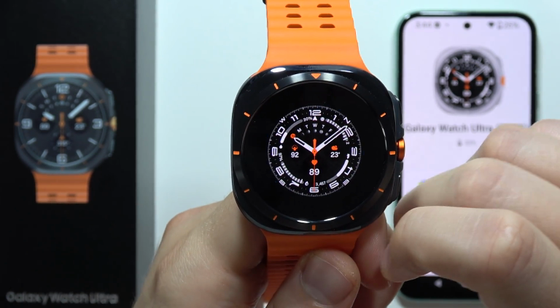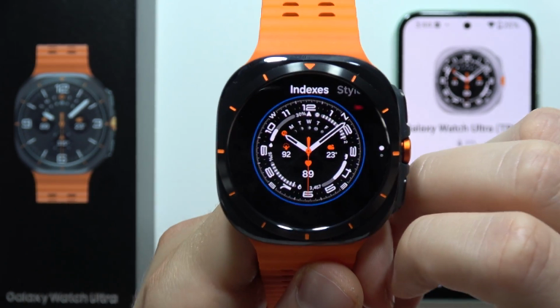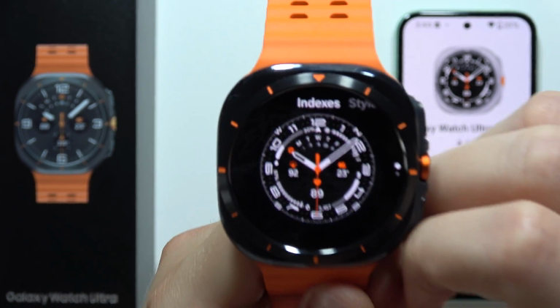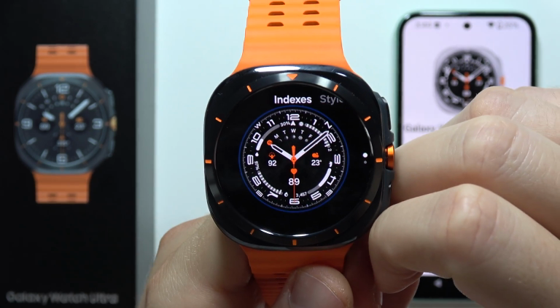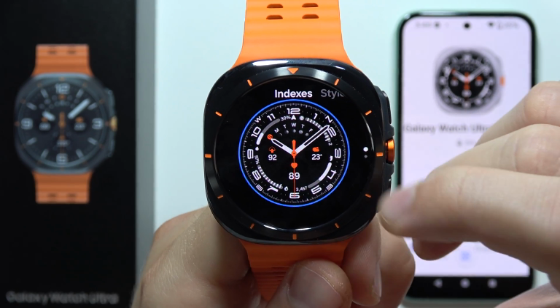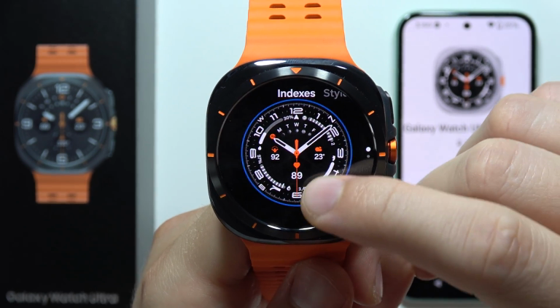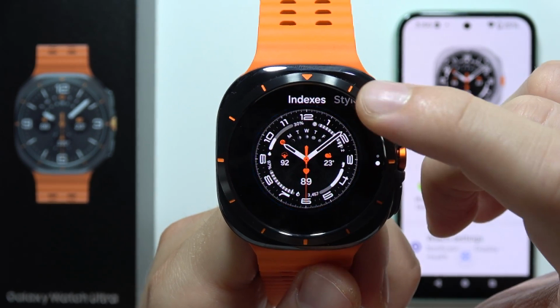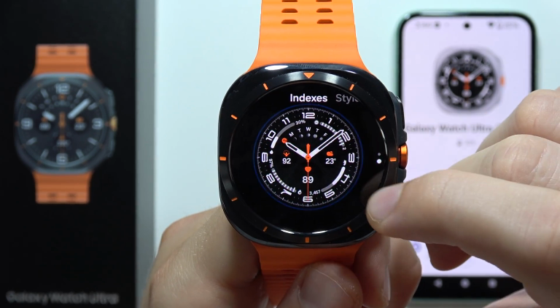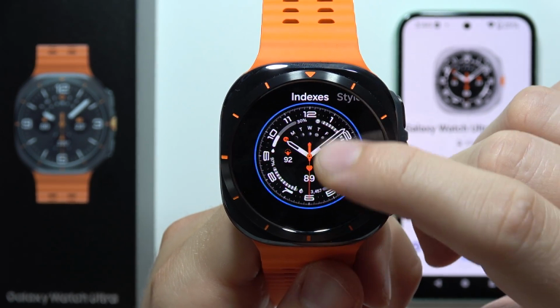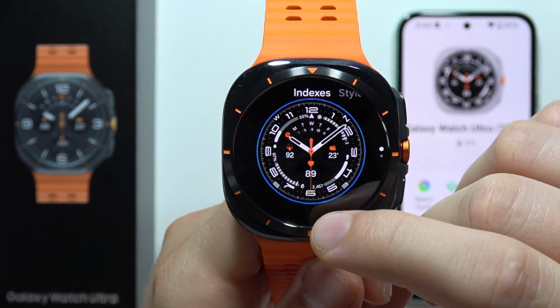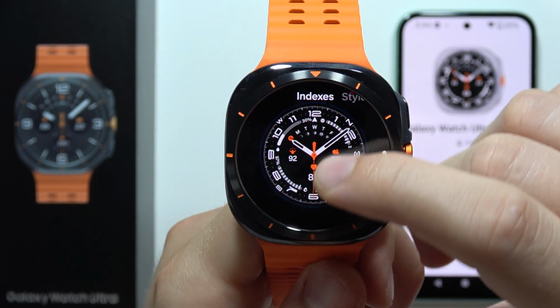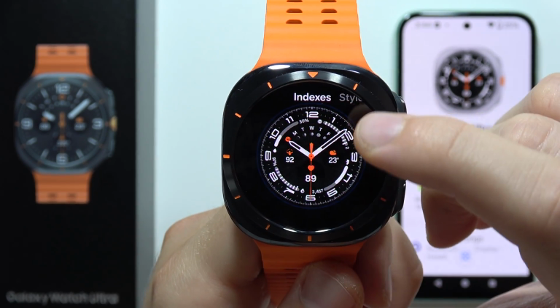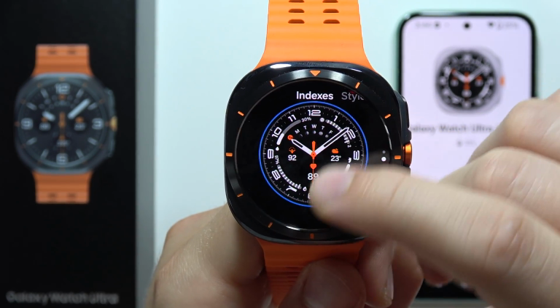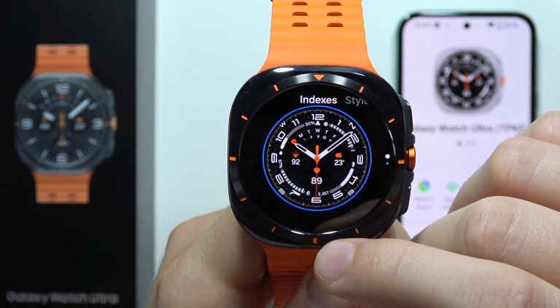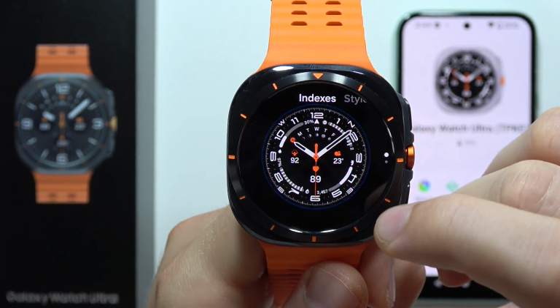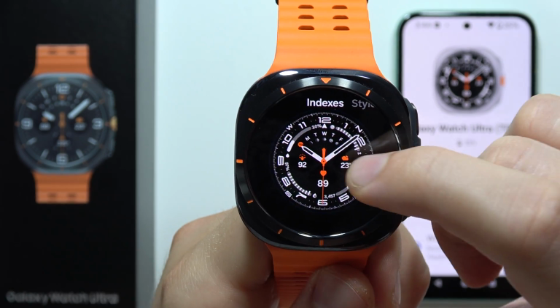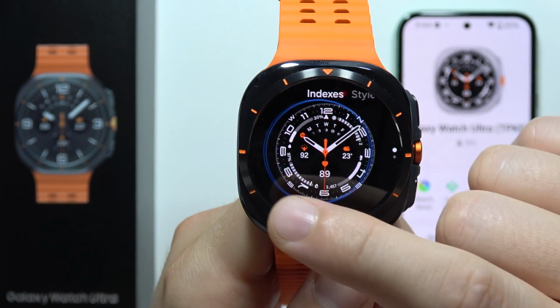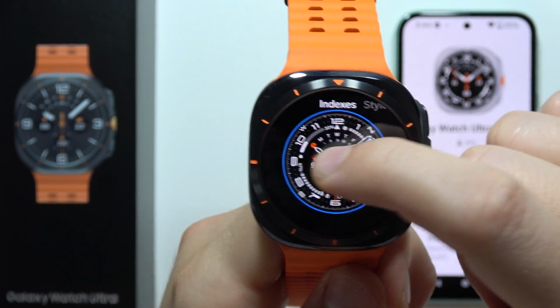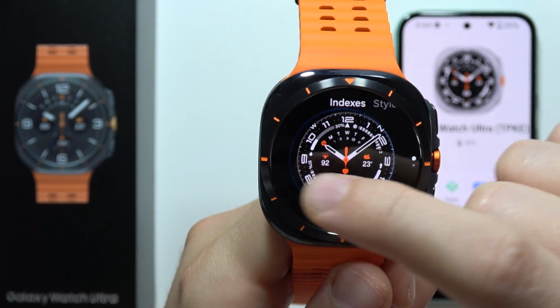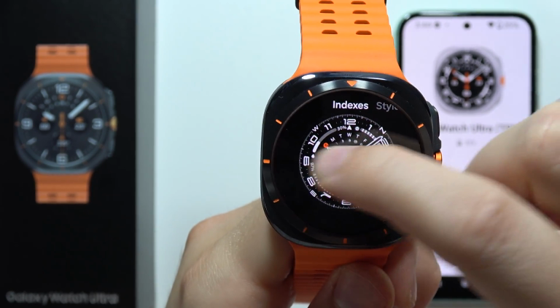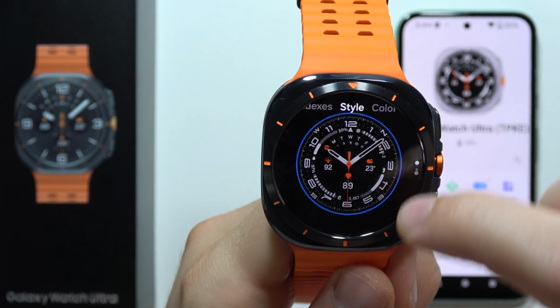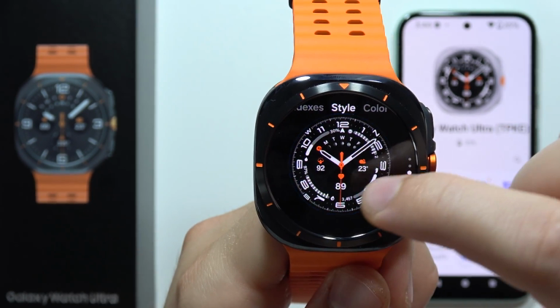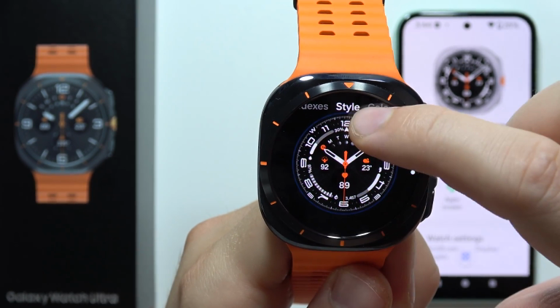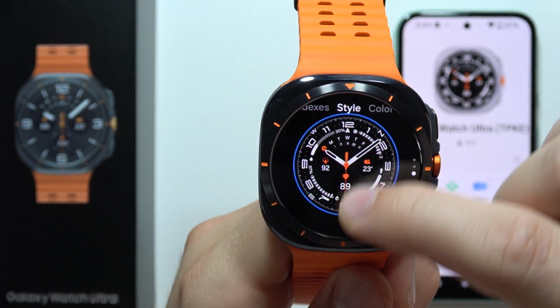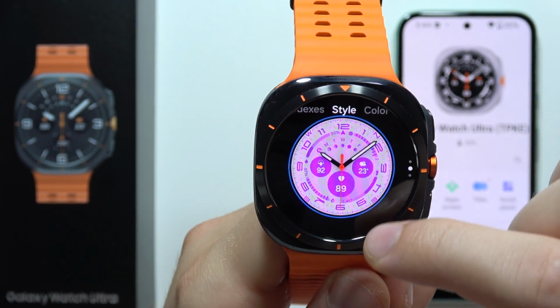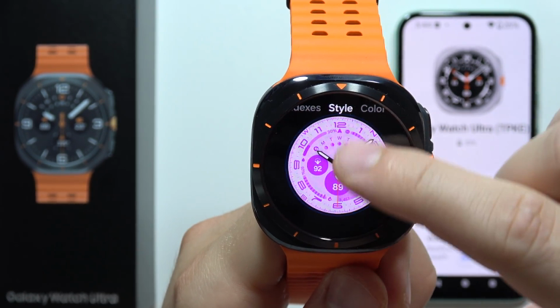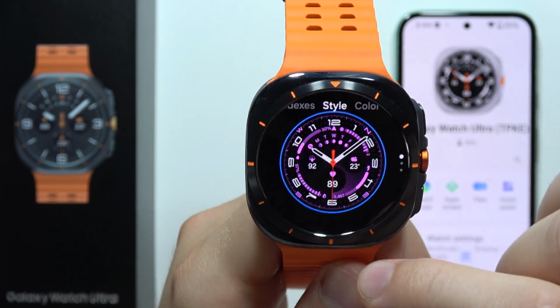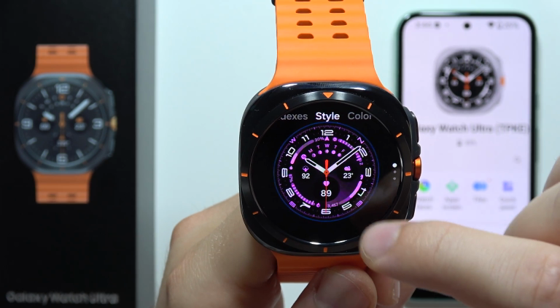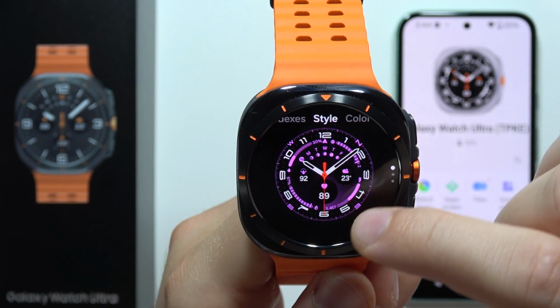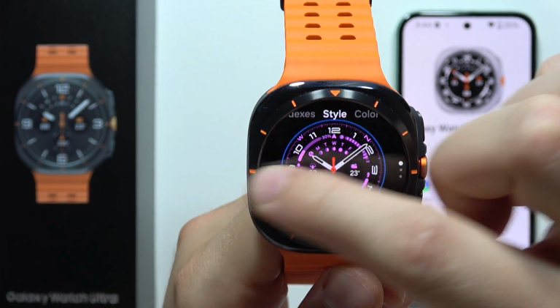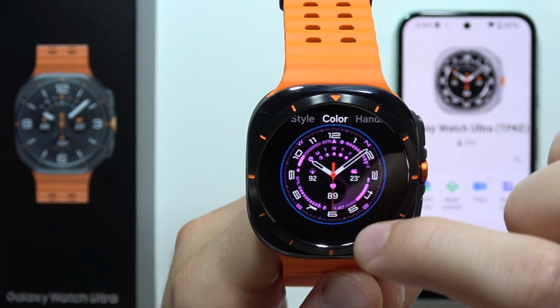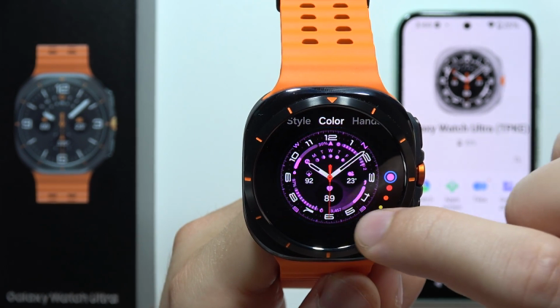Now we can change indexes — that's how it looks on this watch face. We can also change the style; here you can find three different styles.